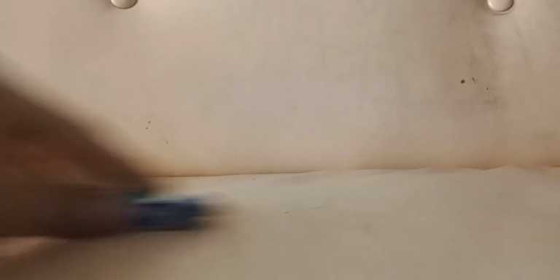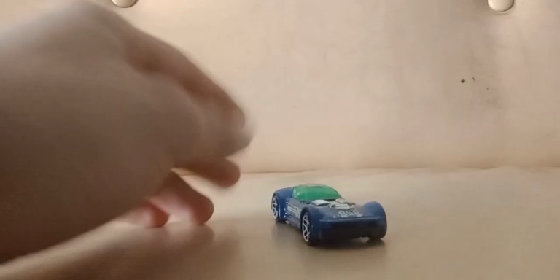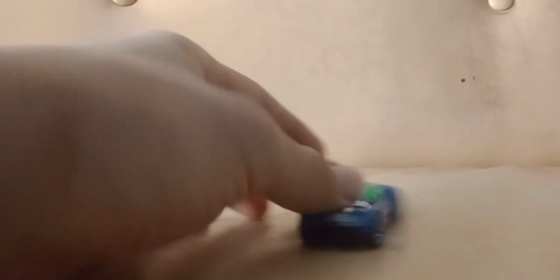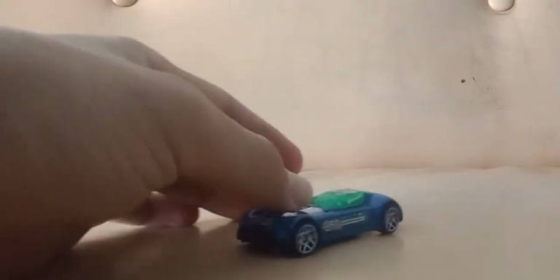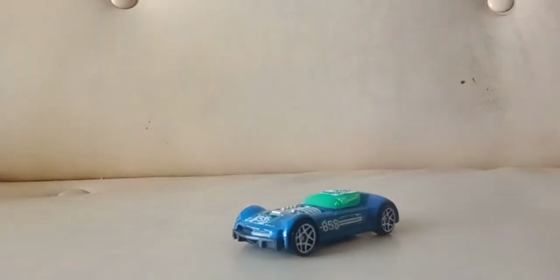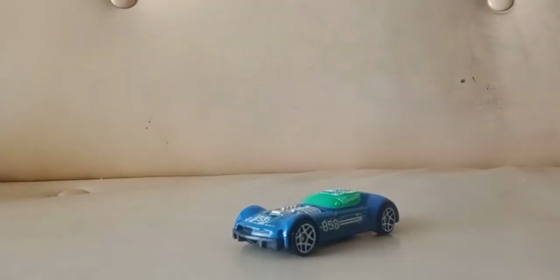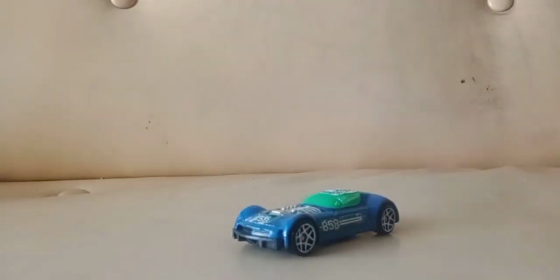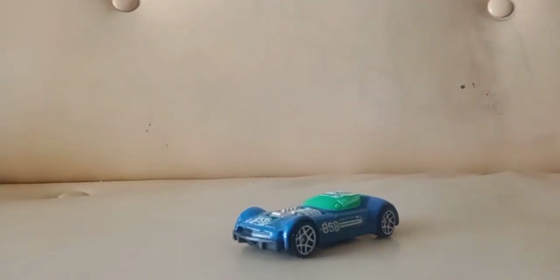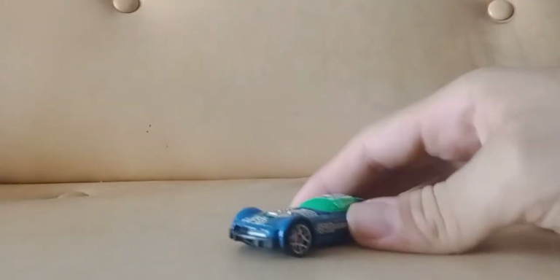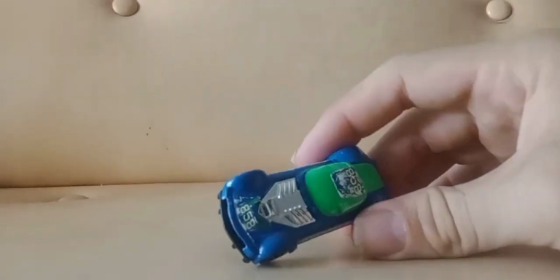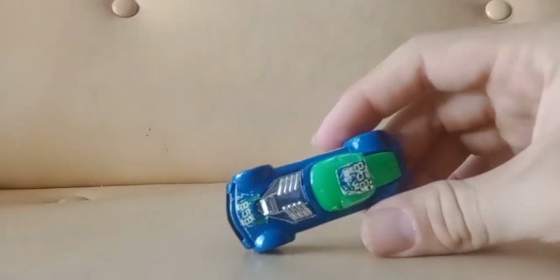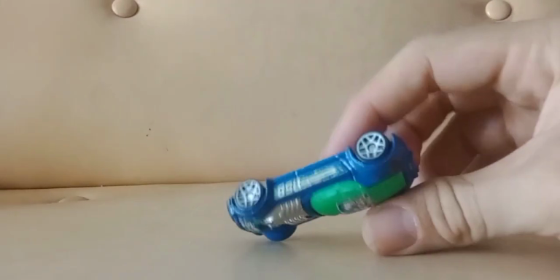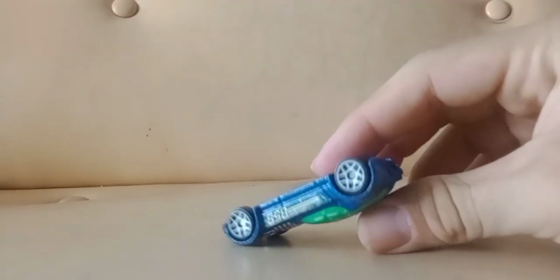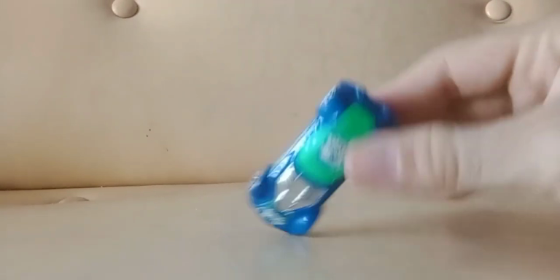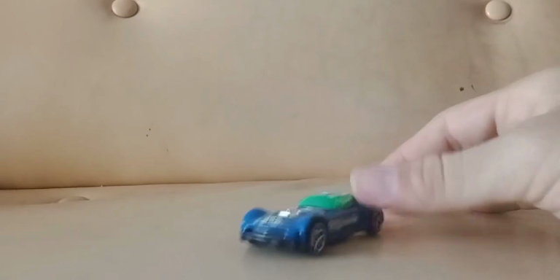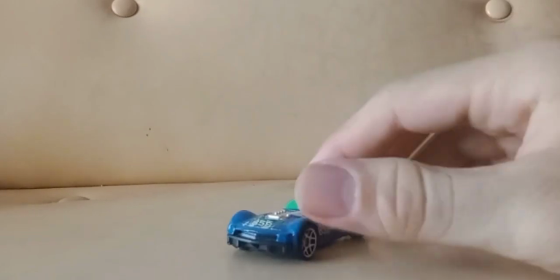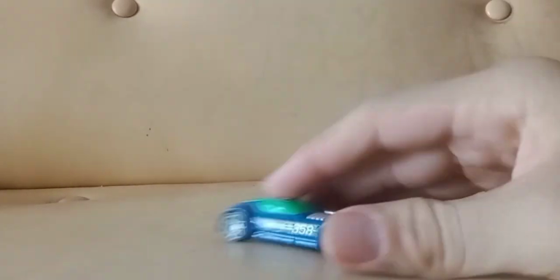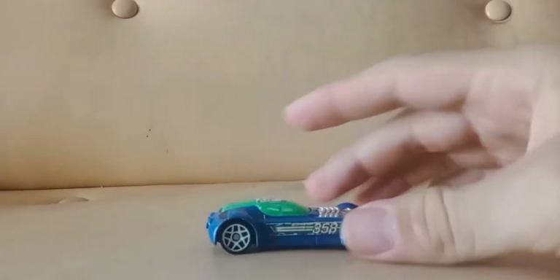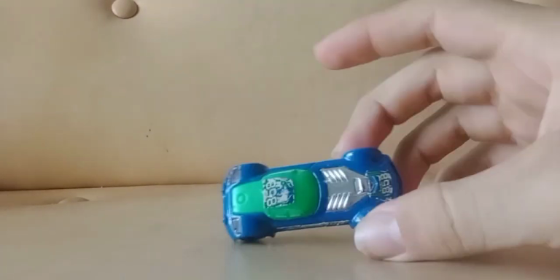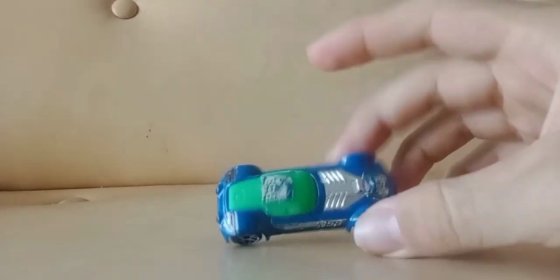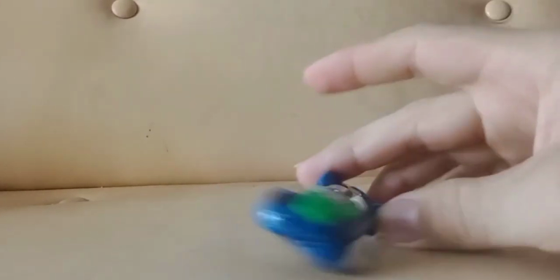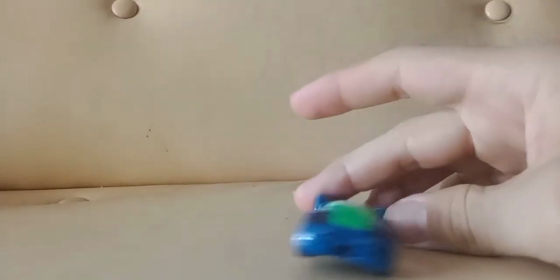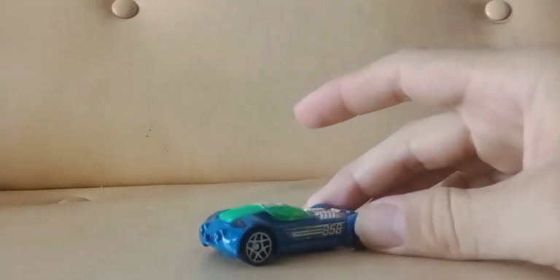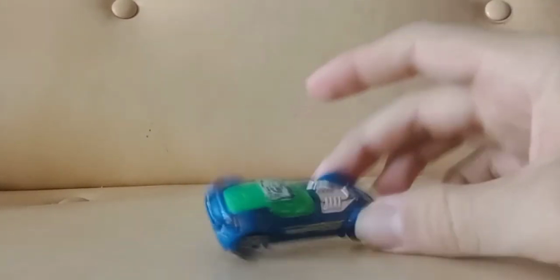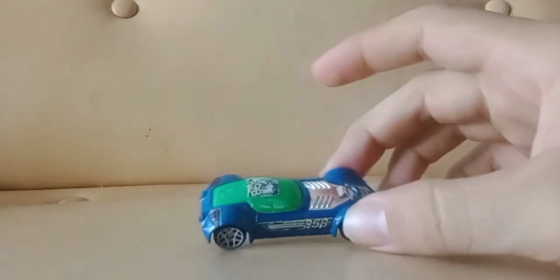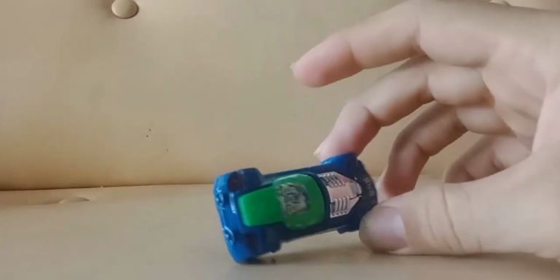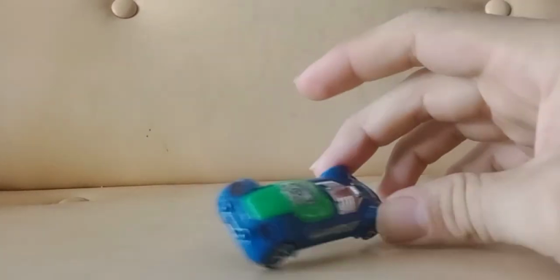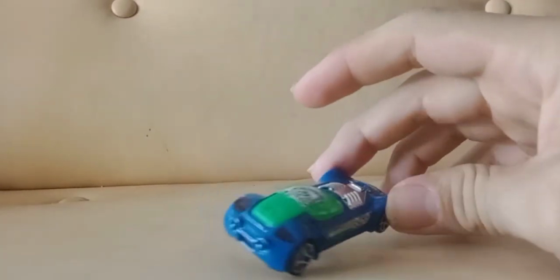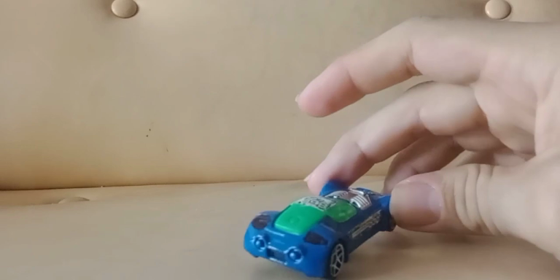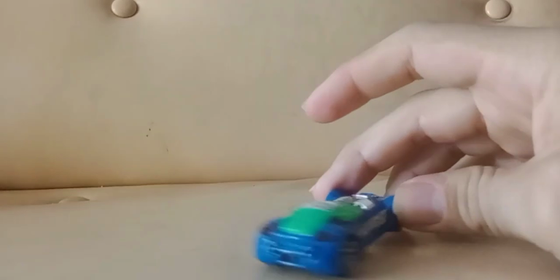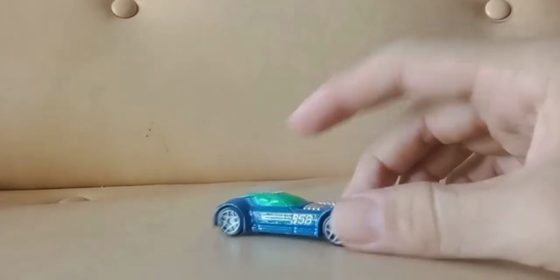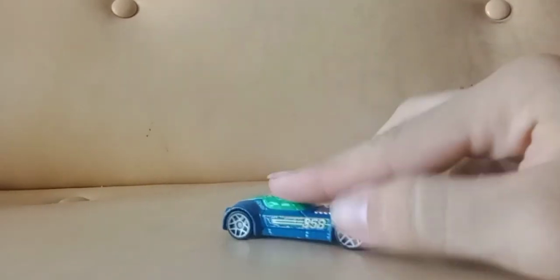I find these all the time — these are from McDonald's. I bought this to customize. Like I said, I'm trying to get a lot of the same certain cars.